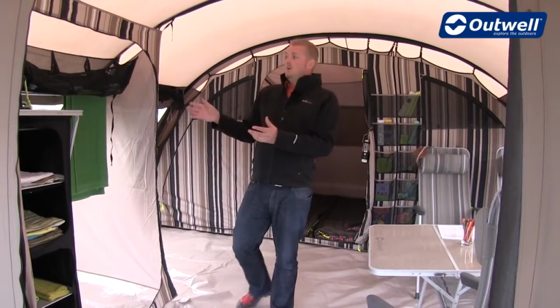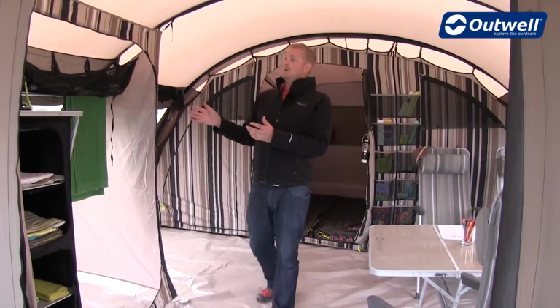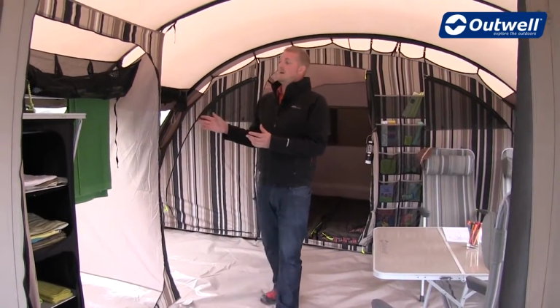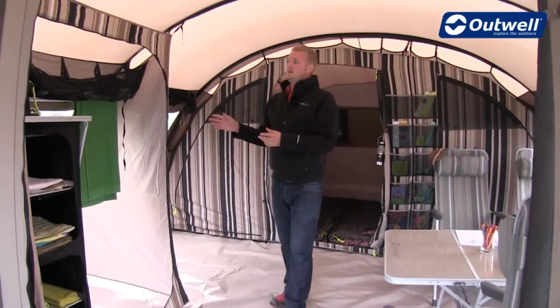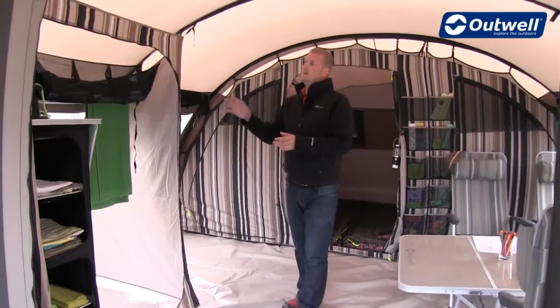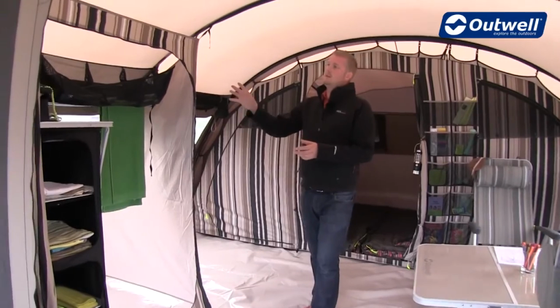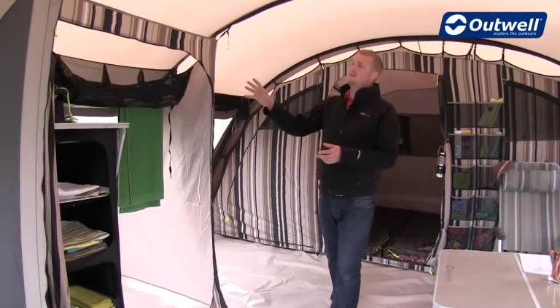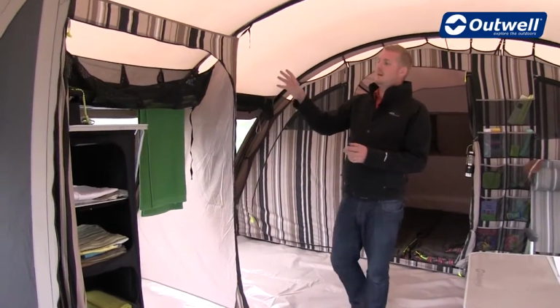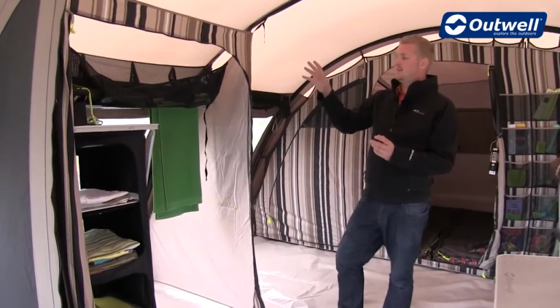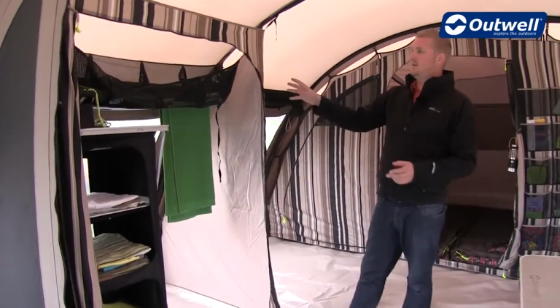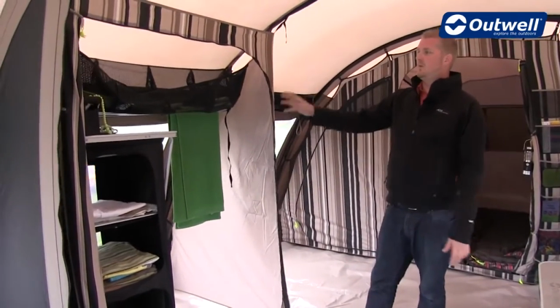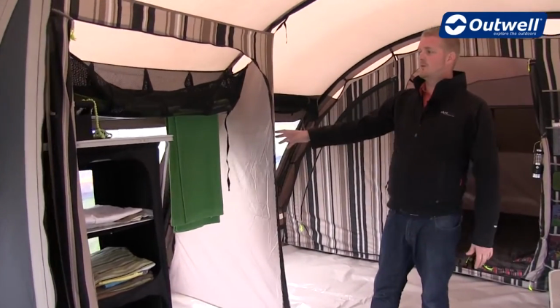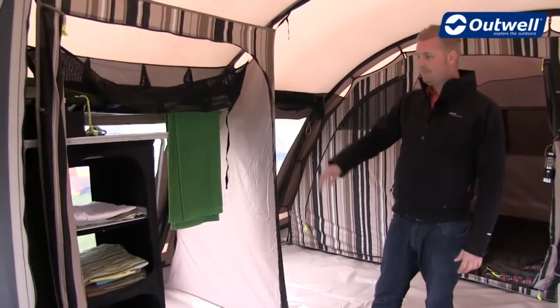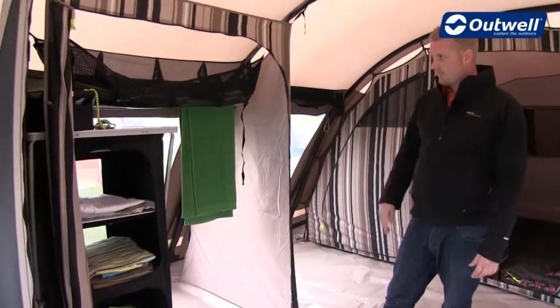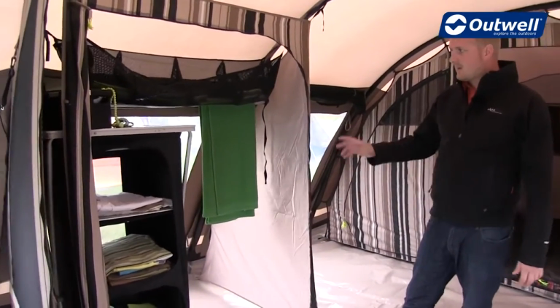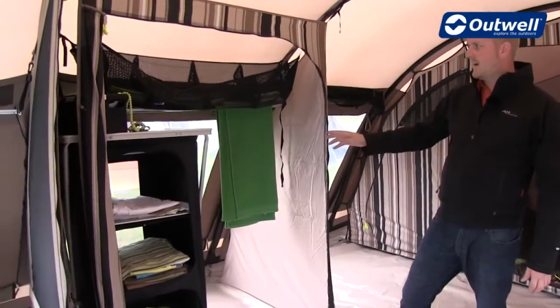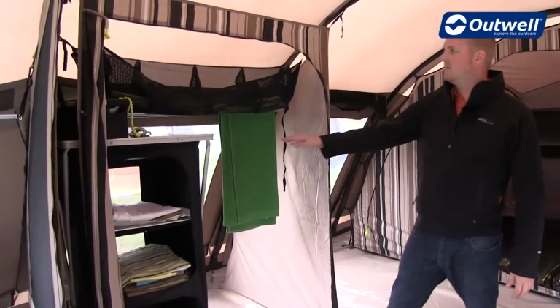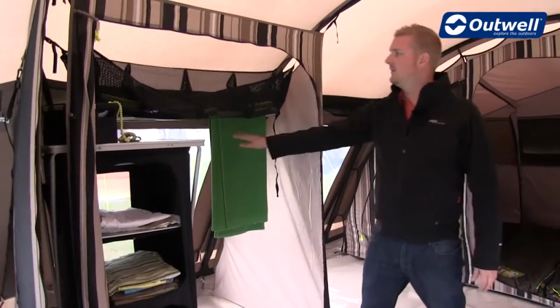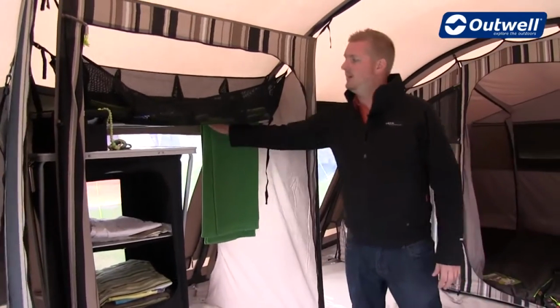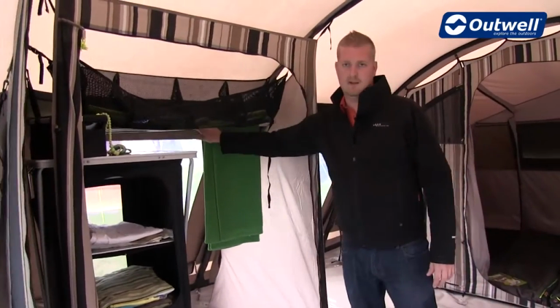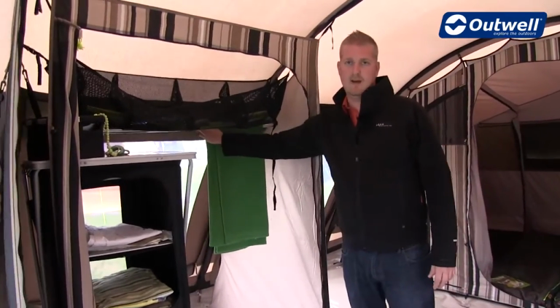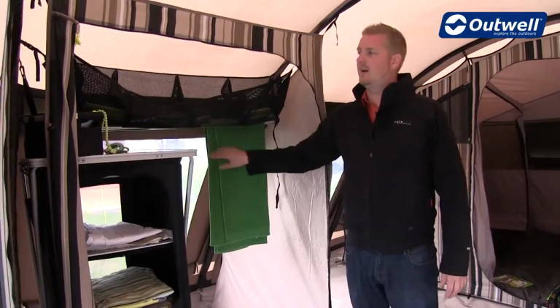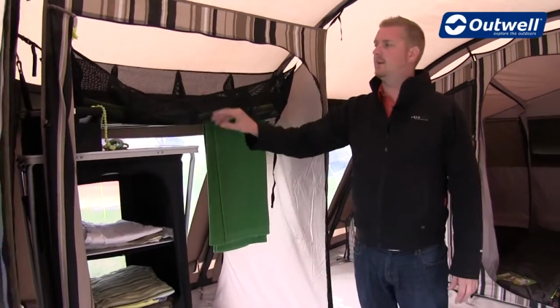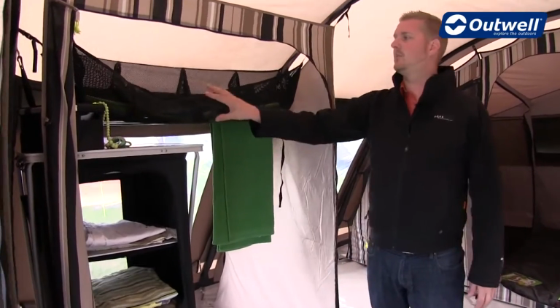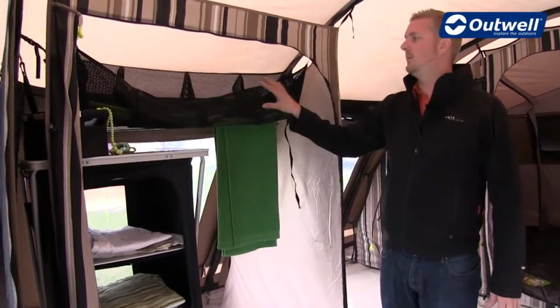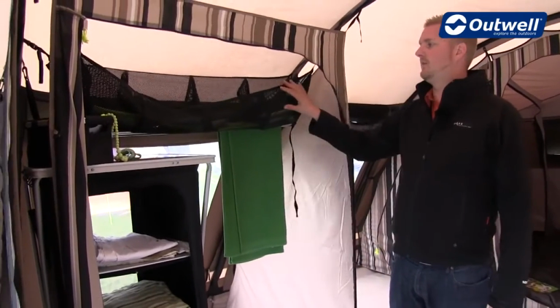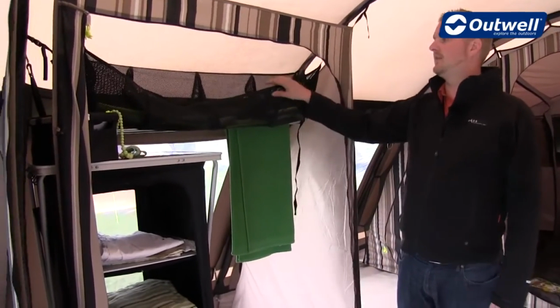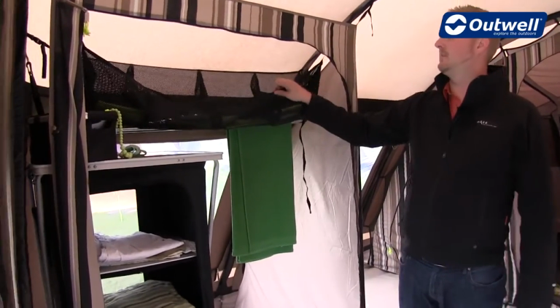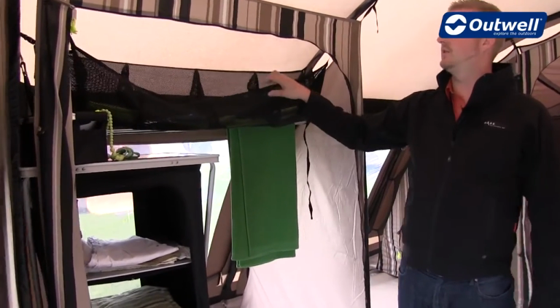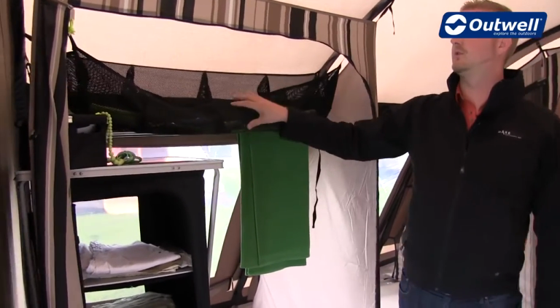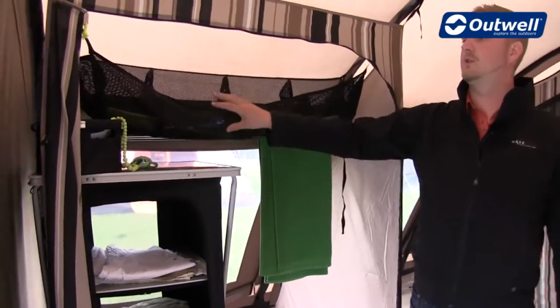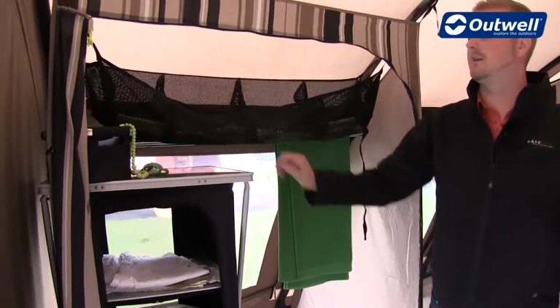Stepping back here we can see that this tent has a built-in wardrobe with a hanging rail at the back, and at the top we have a mesh storage unit.